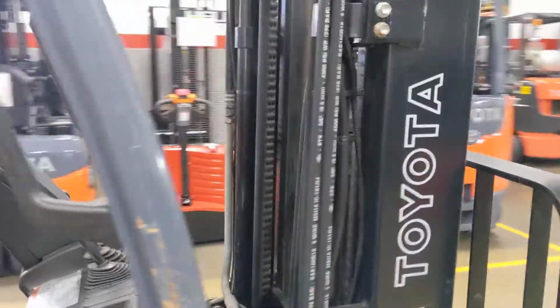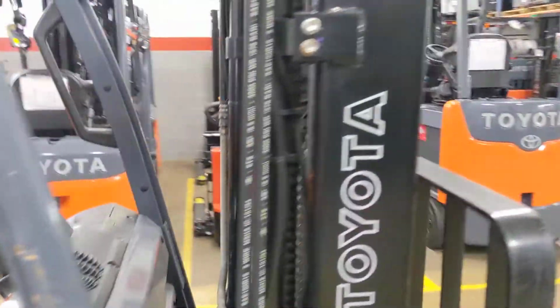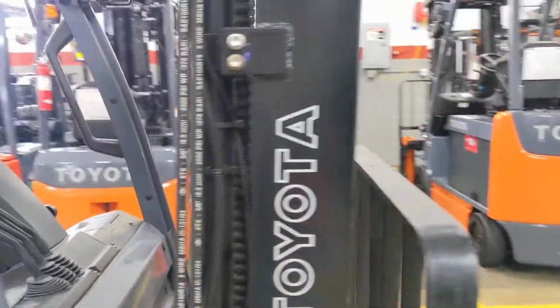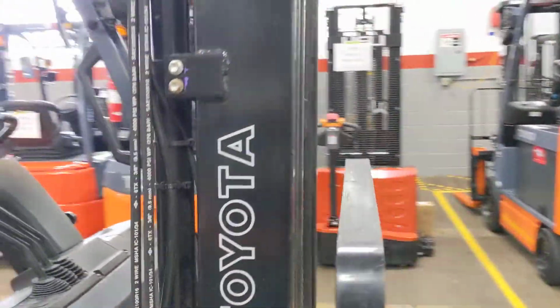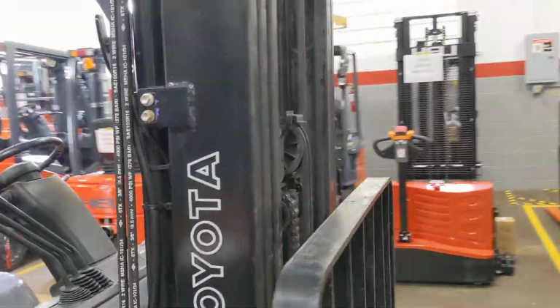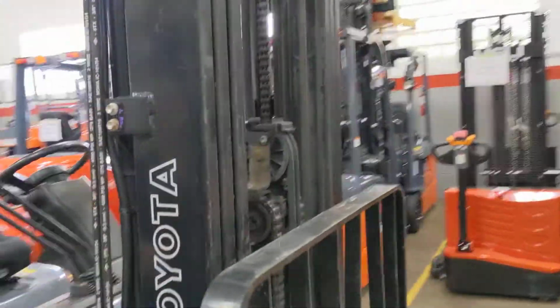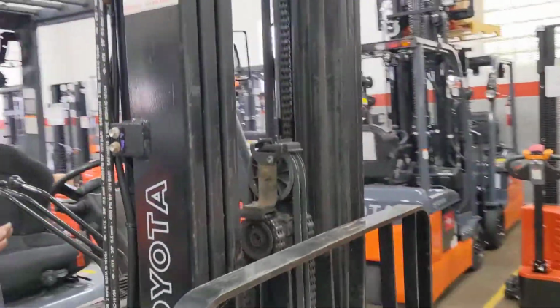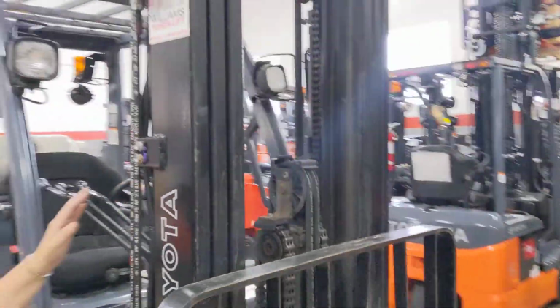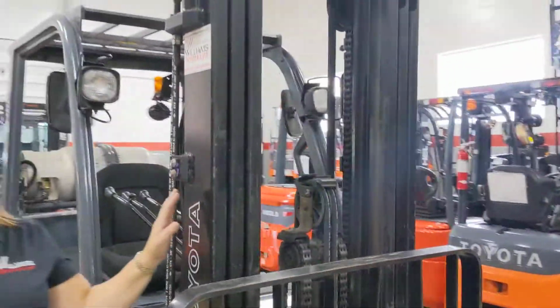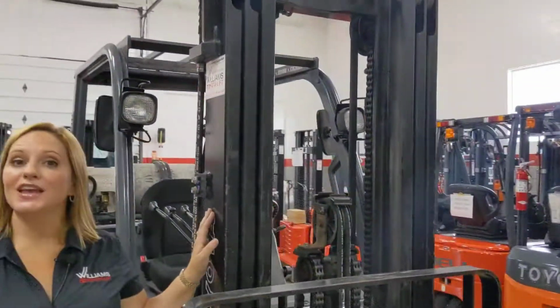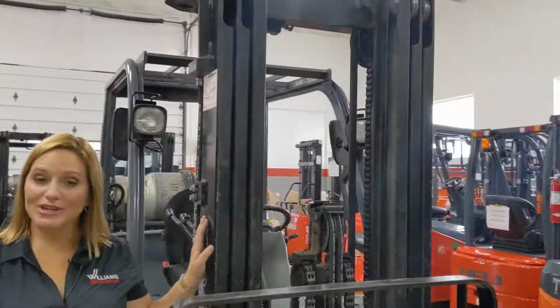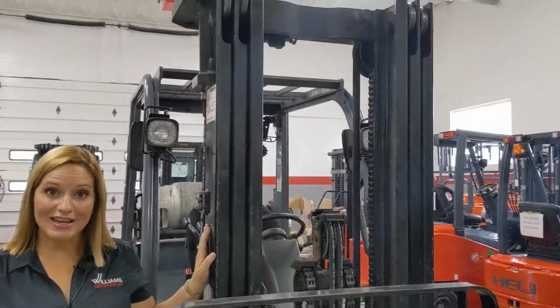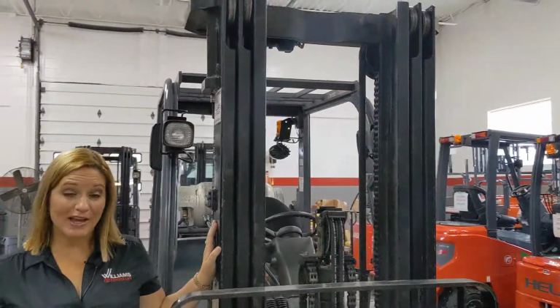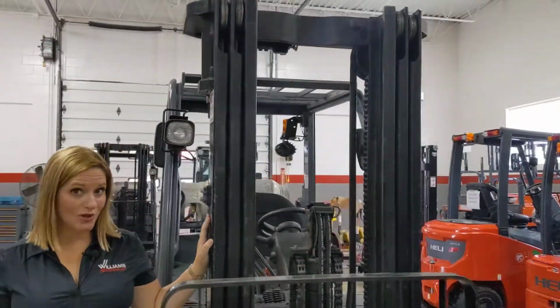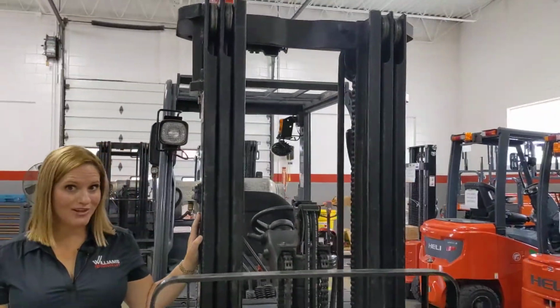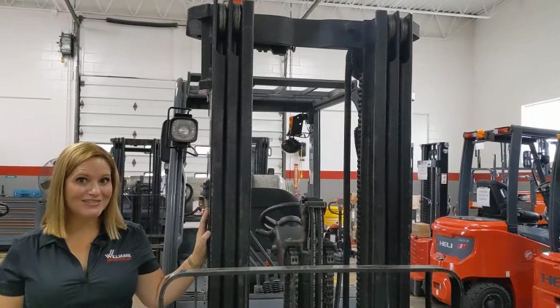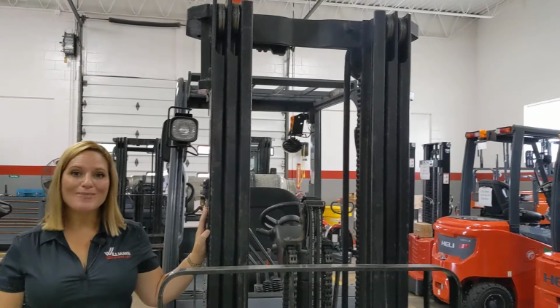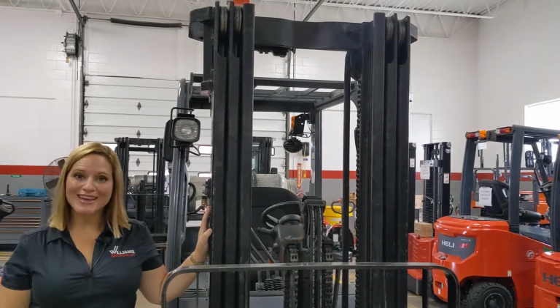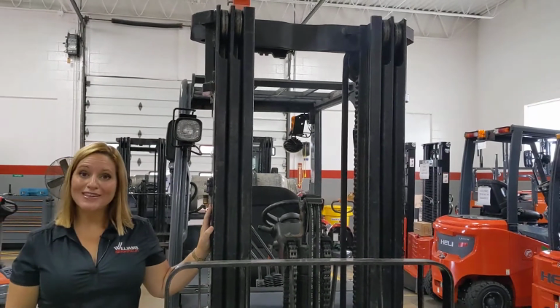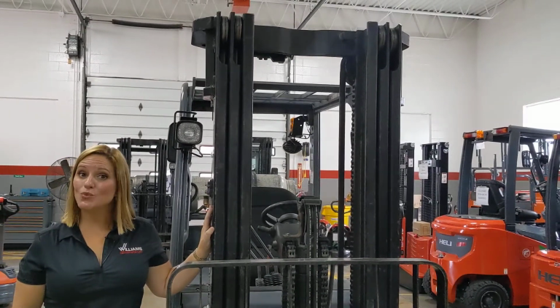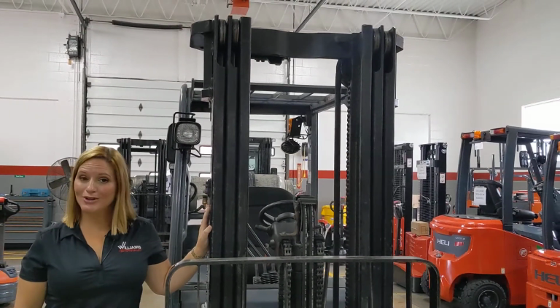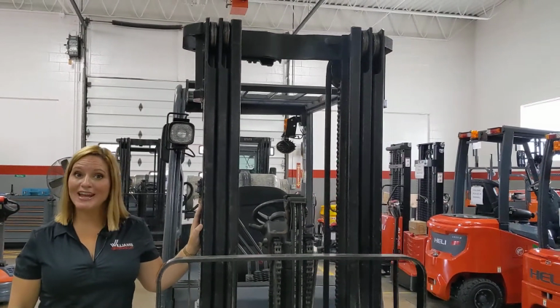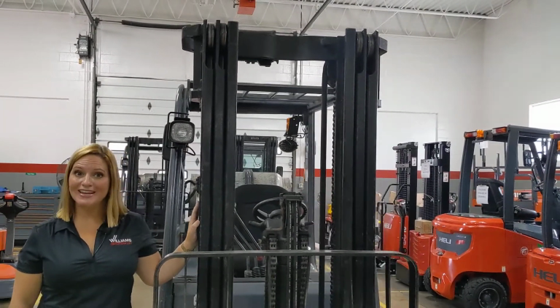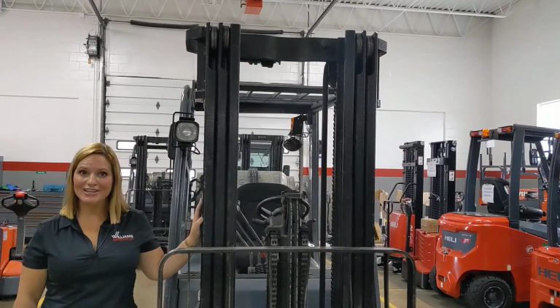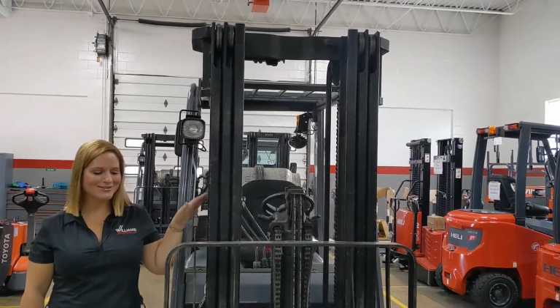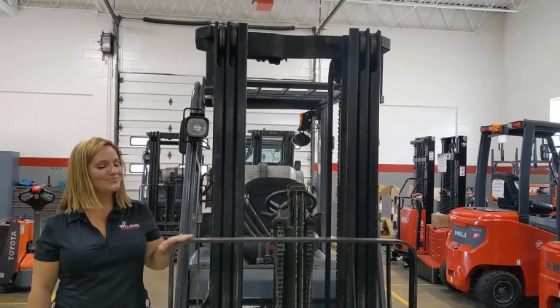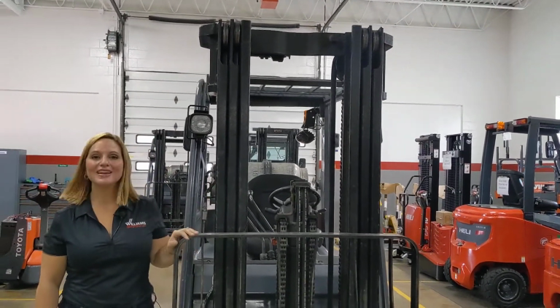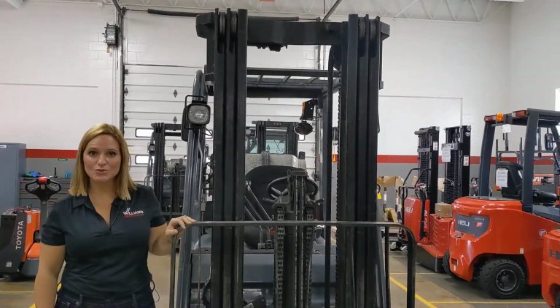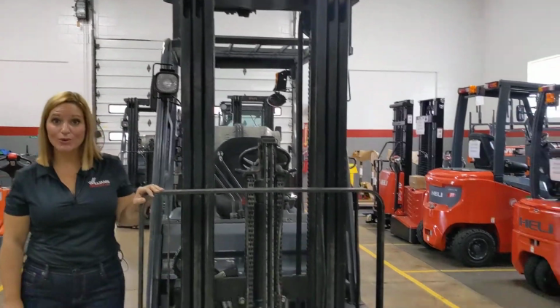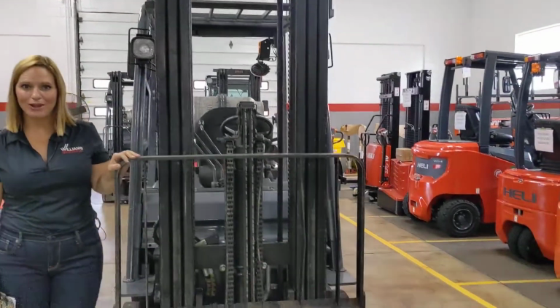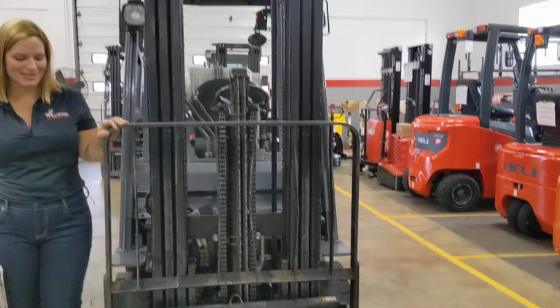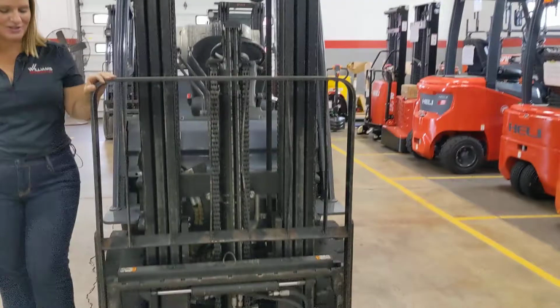Coming around to the mast, this truck has a three-stage mast with free lift. Max height on this is 189 inches and it comes with your hang-on side shift.